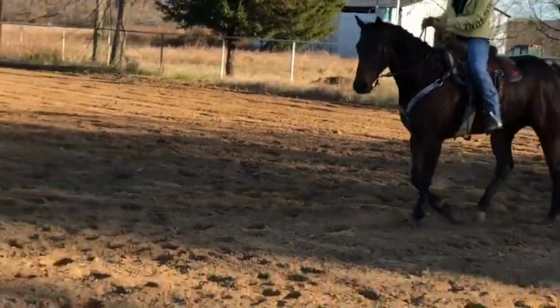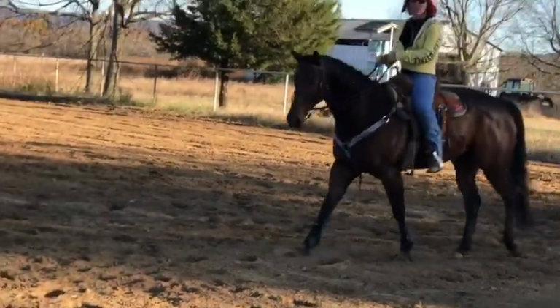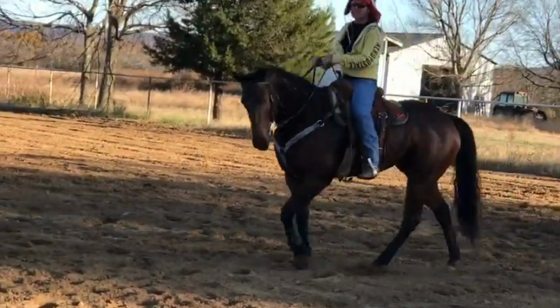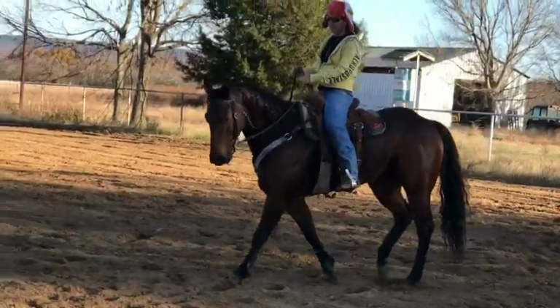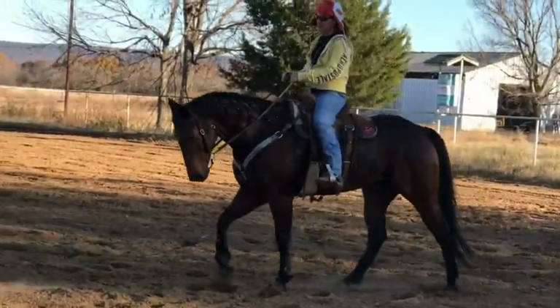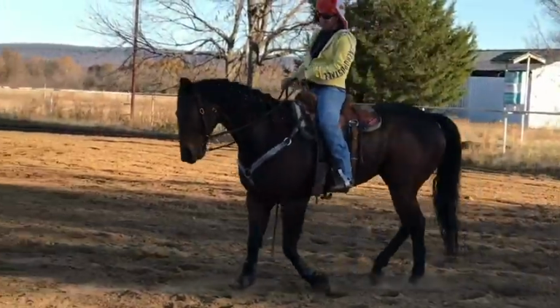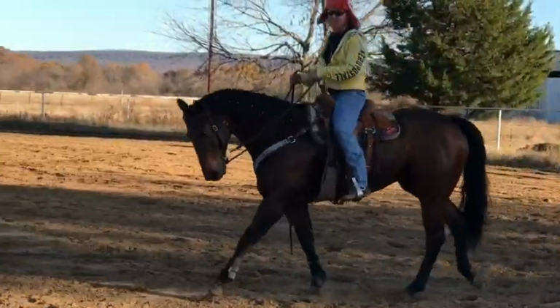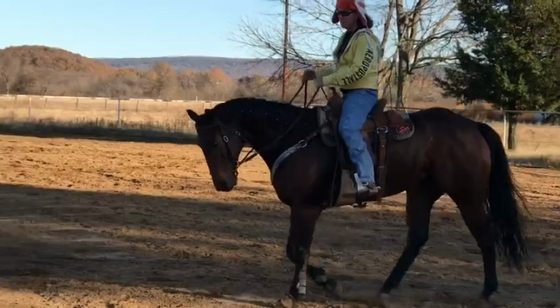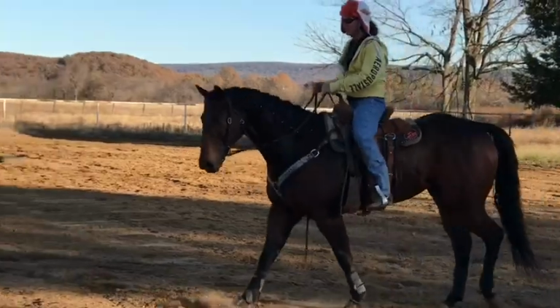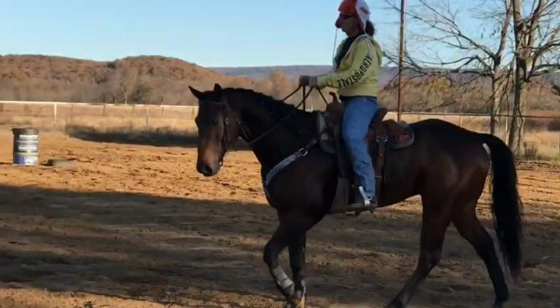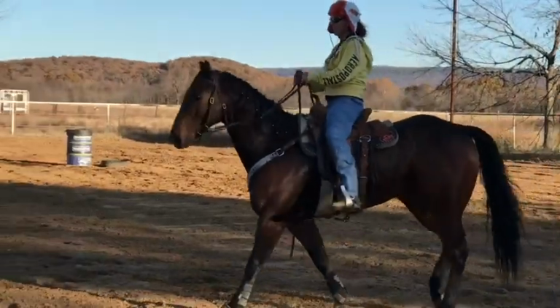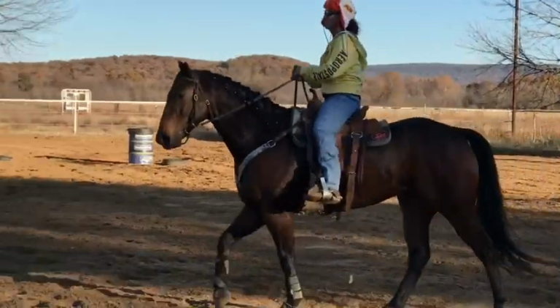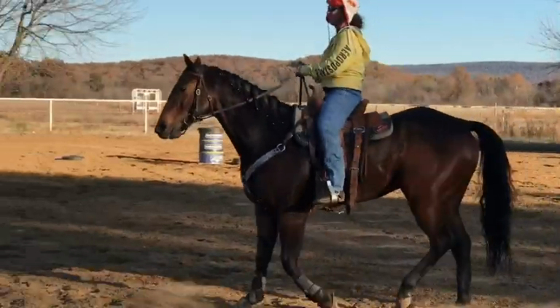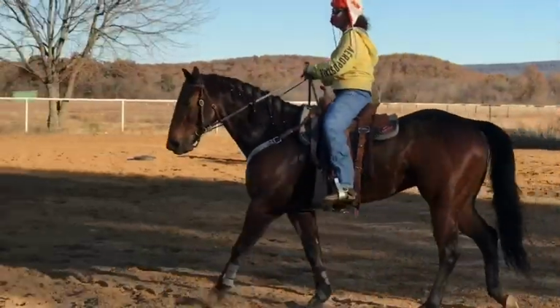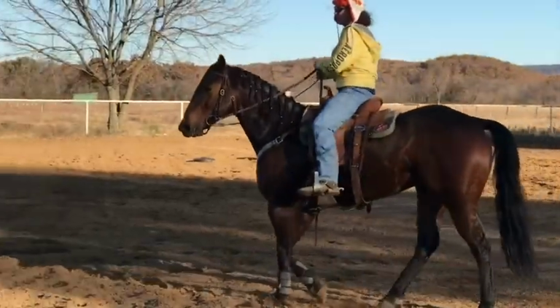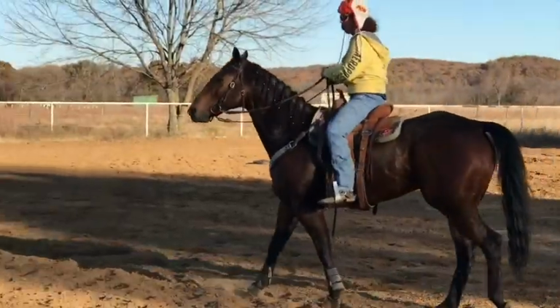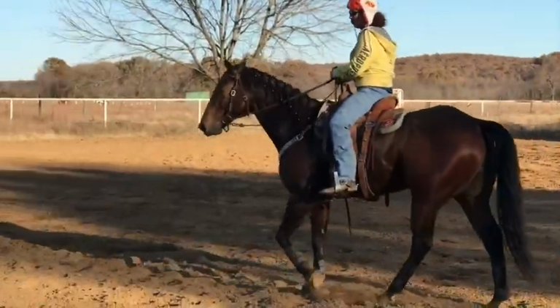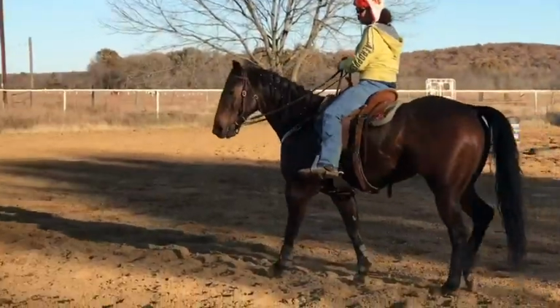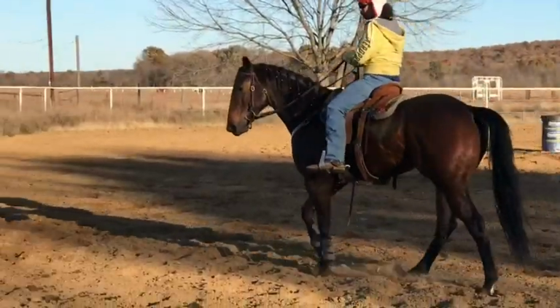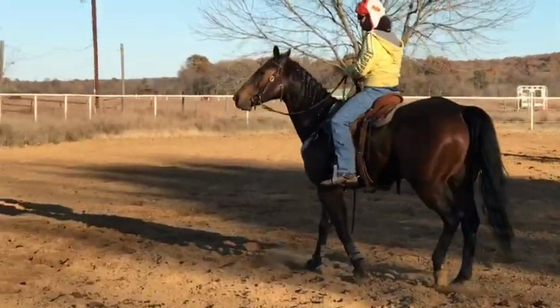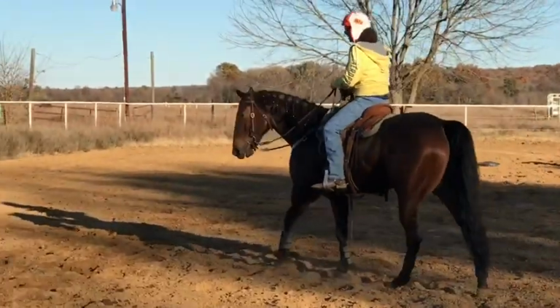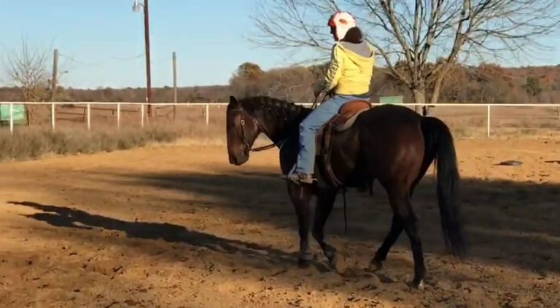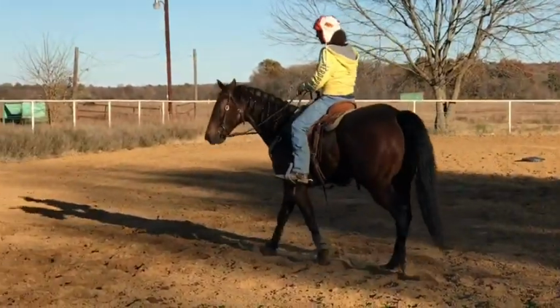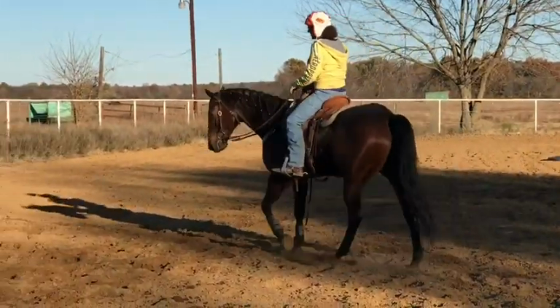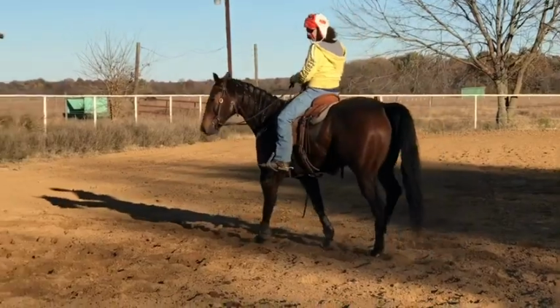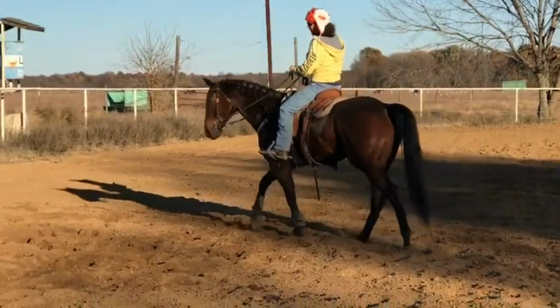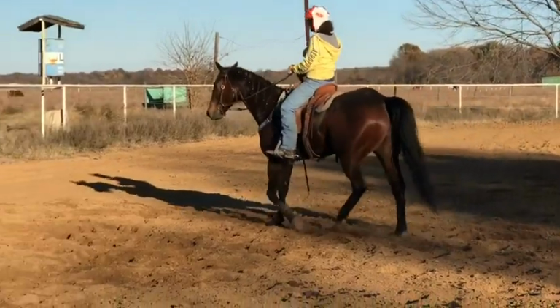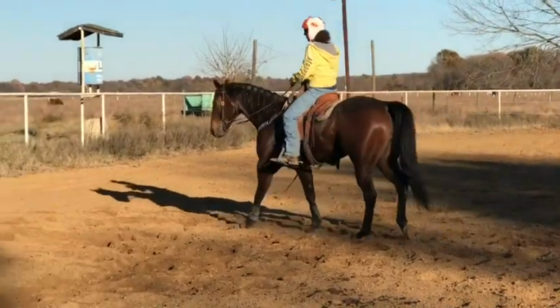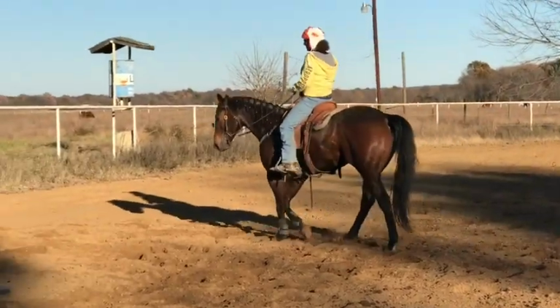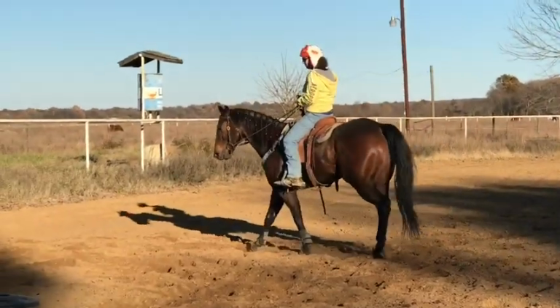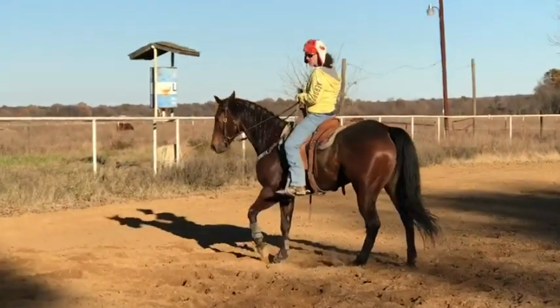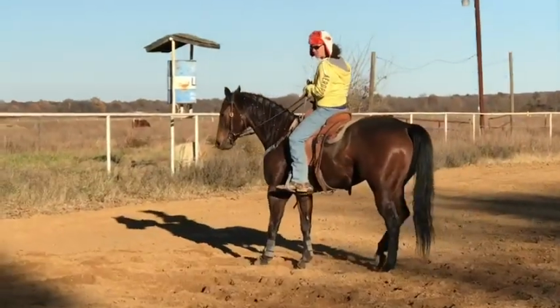Okay friends and fans, LG Legacy Project. This is Closing Odds — we call him Oddball — and he's JC Johnson, our cast member's project horse.